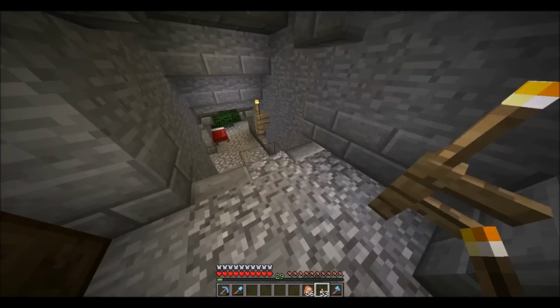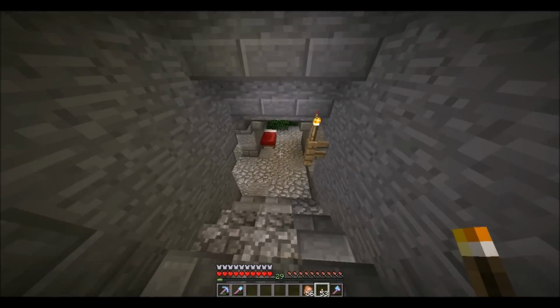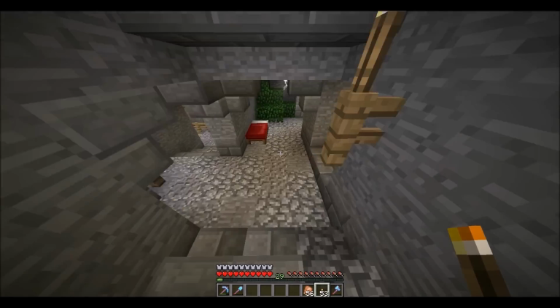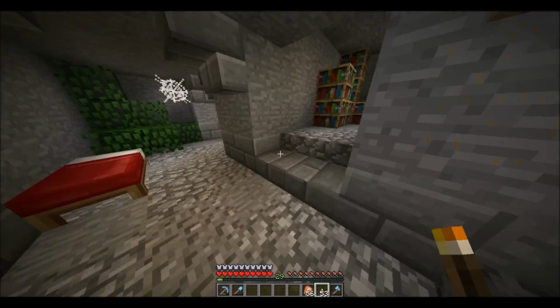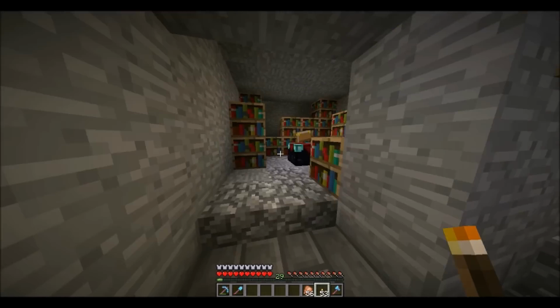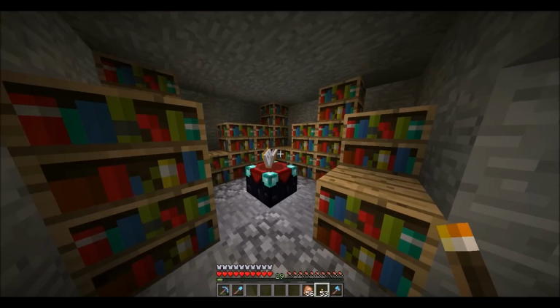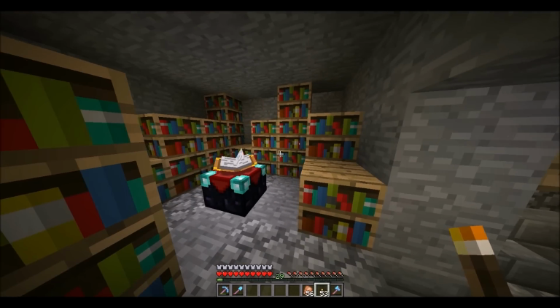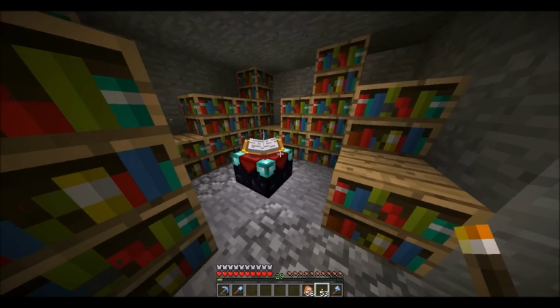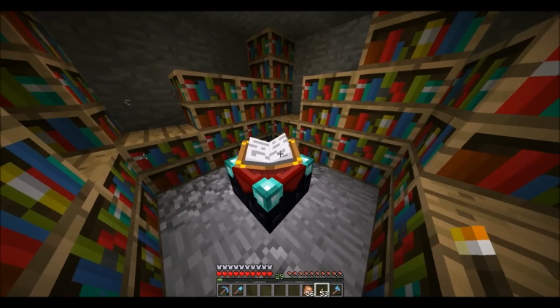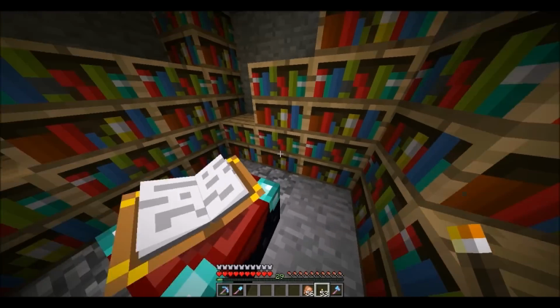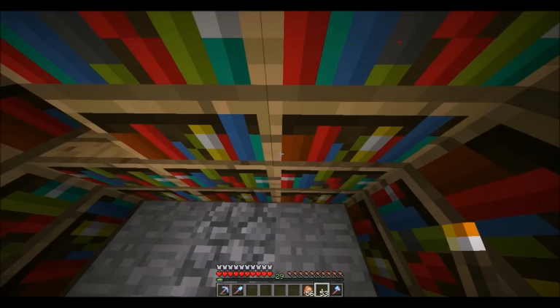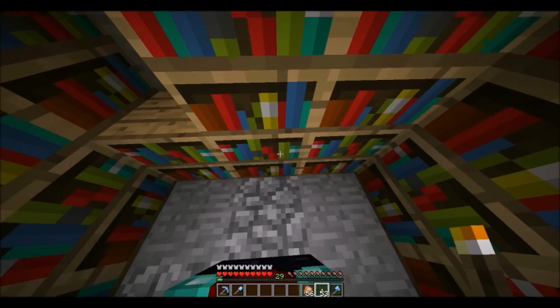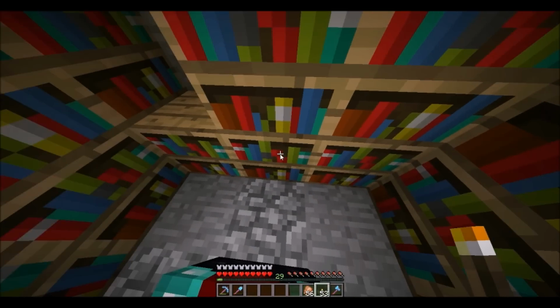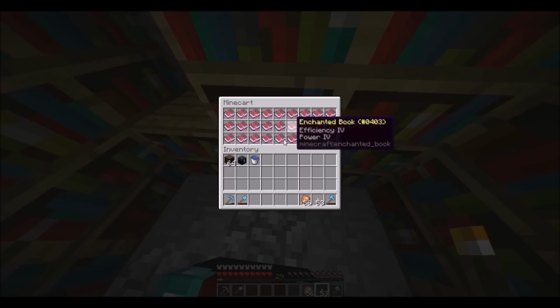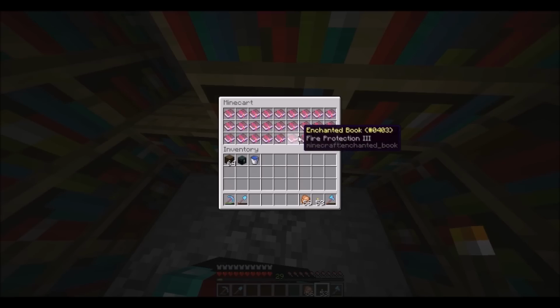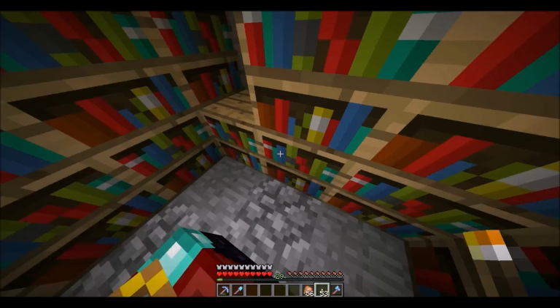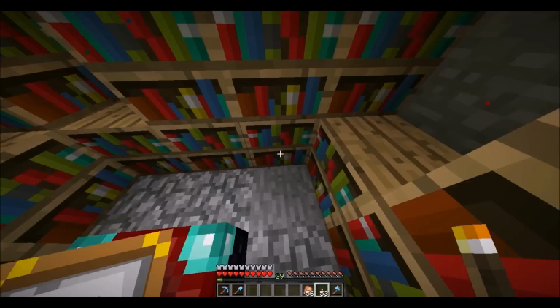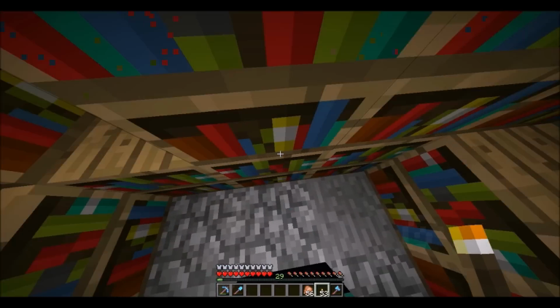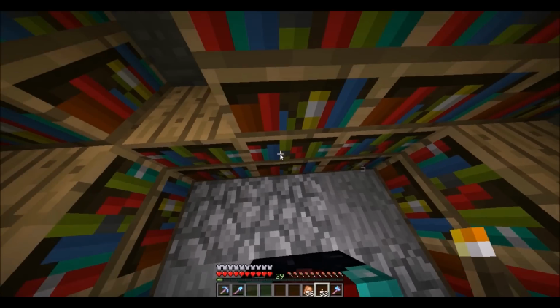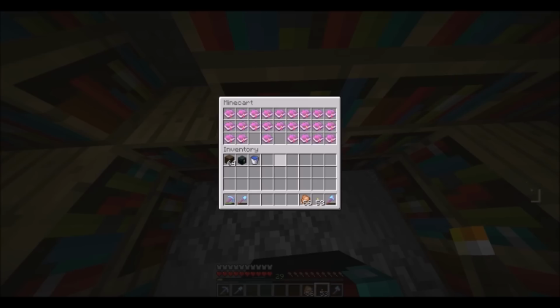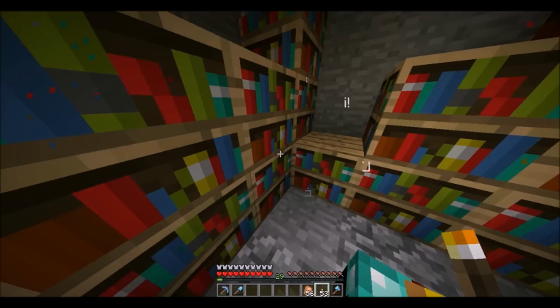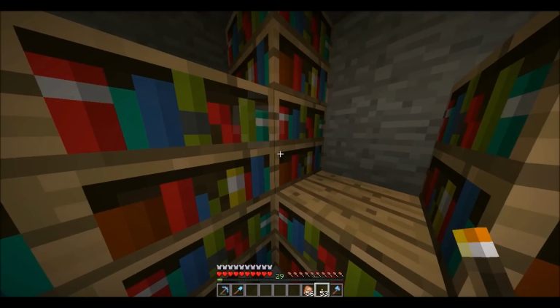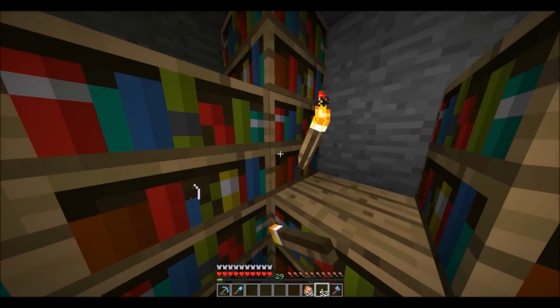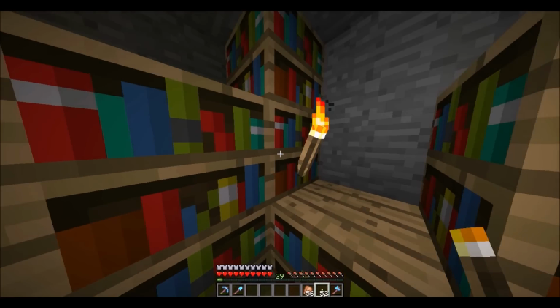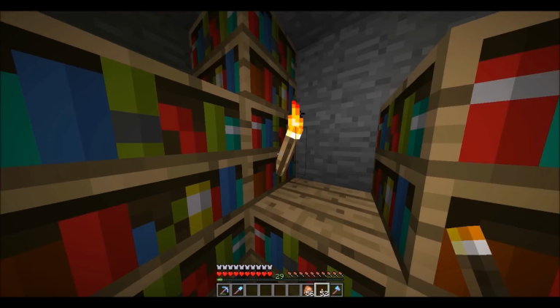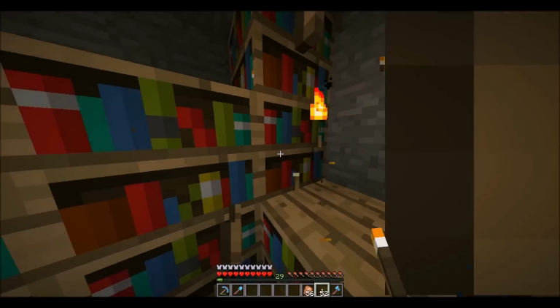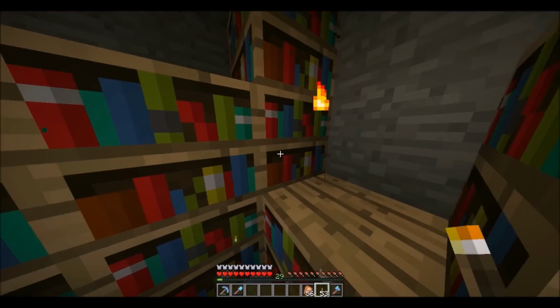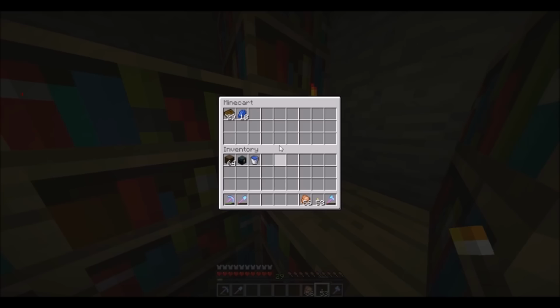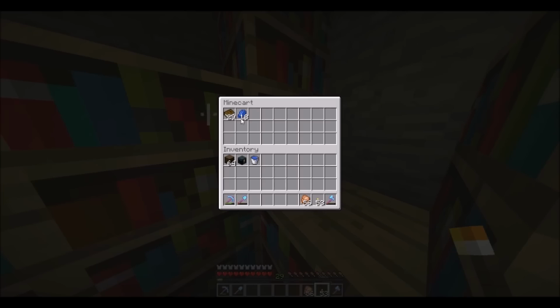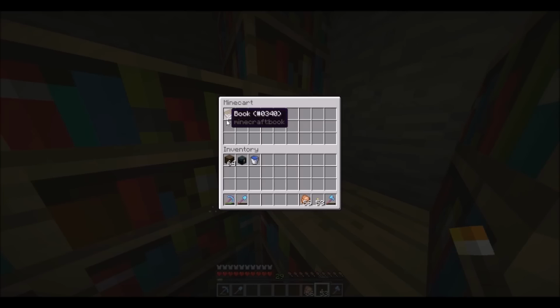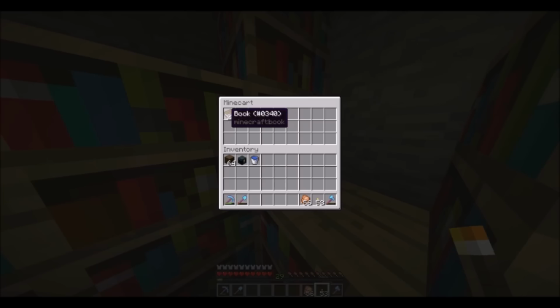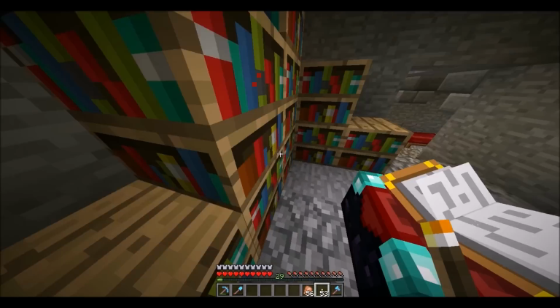Down these stairs on the right side I have my enchantment table room. I have mine cards in these bookshelves for storage, and I also have lapis and more books.